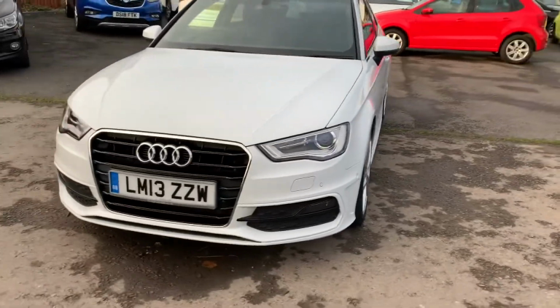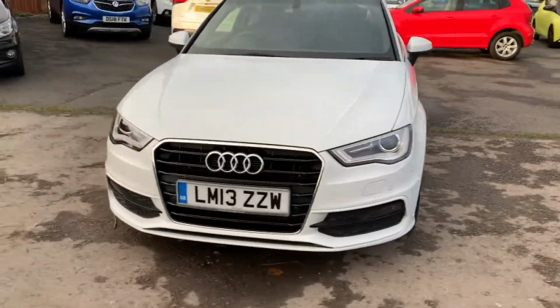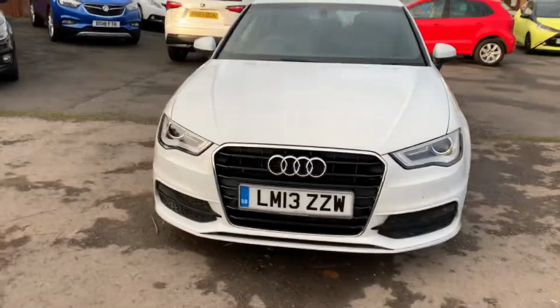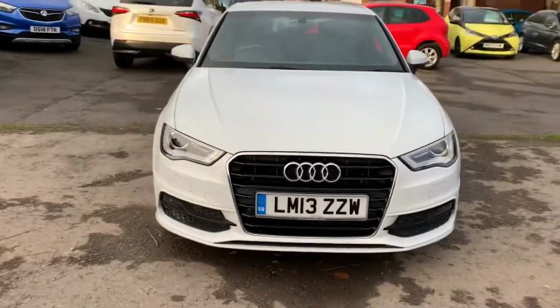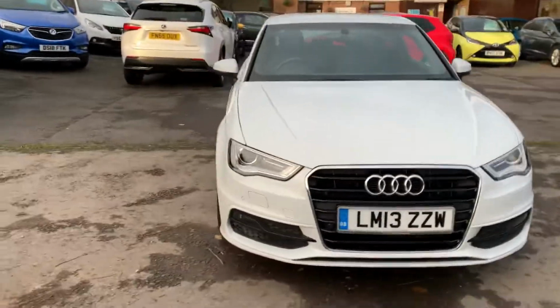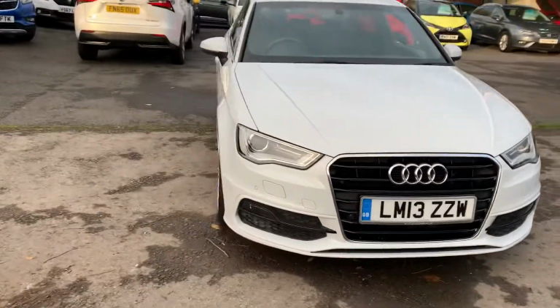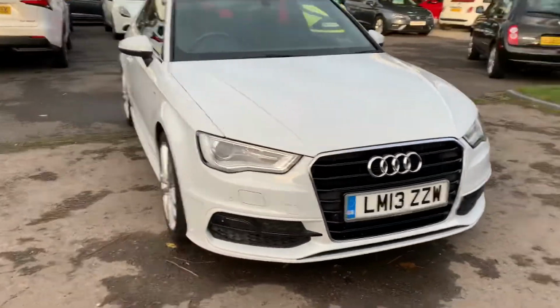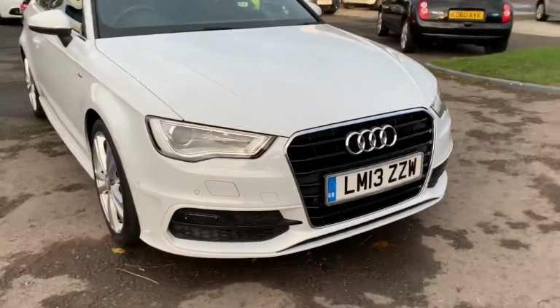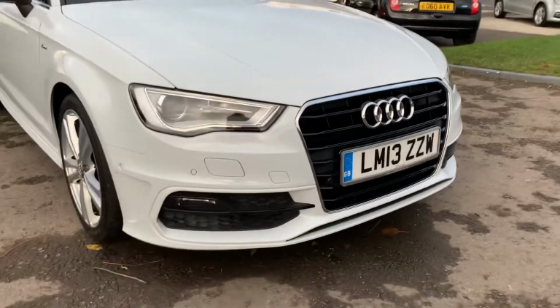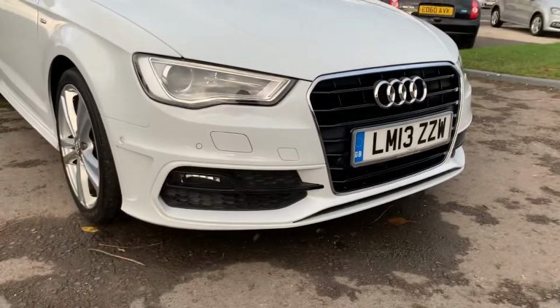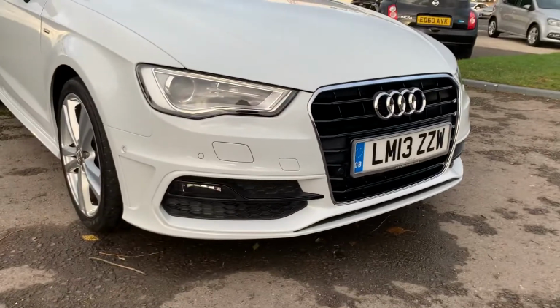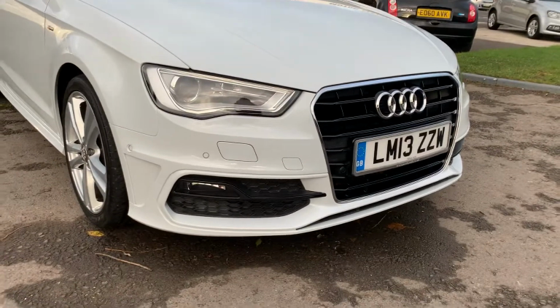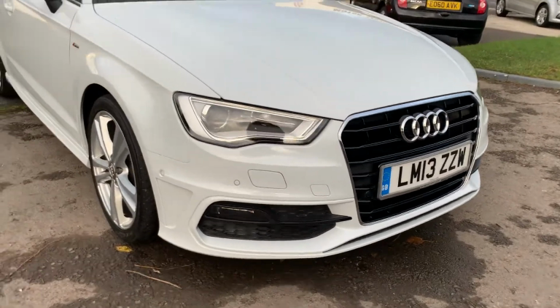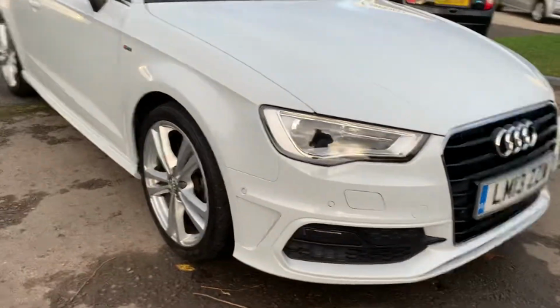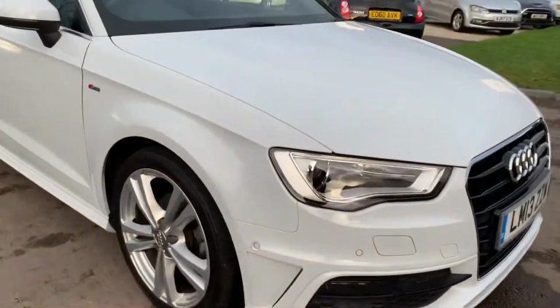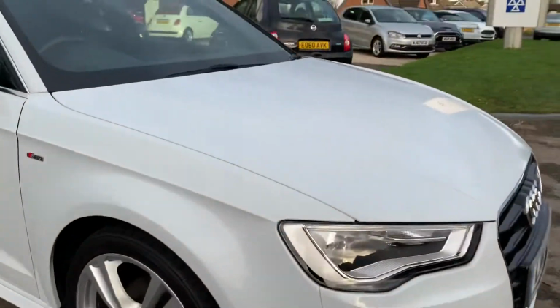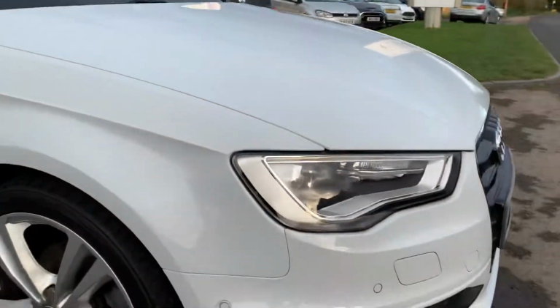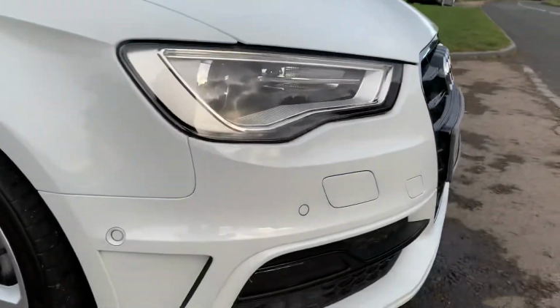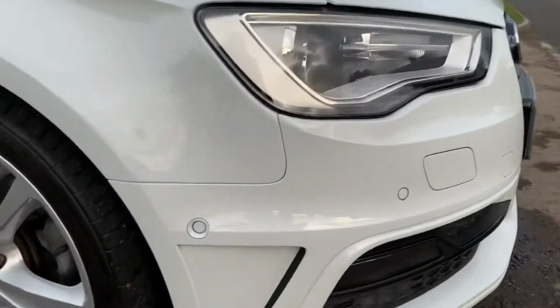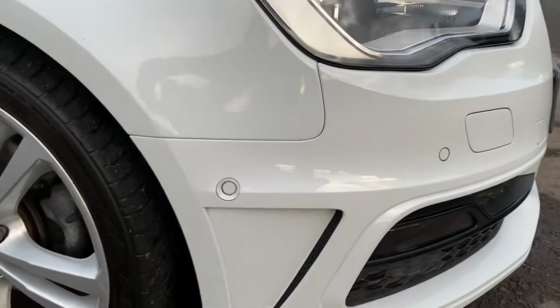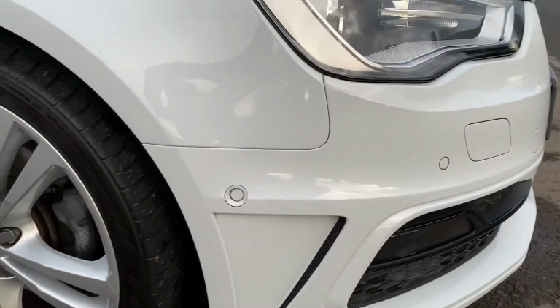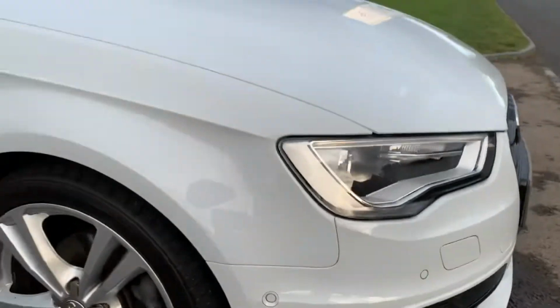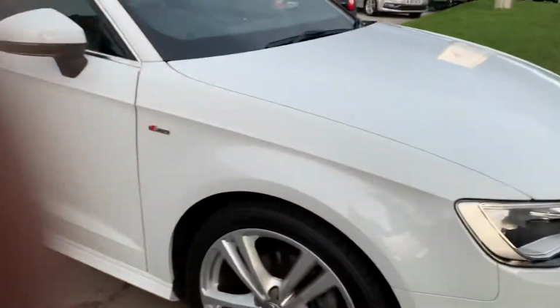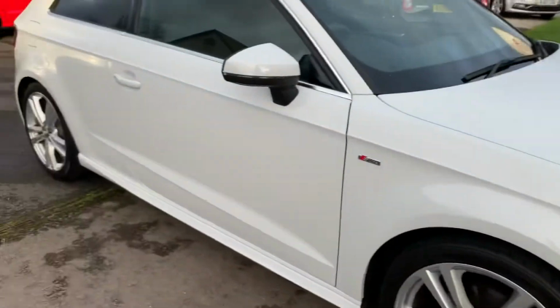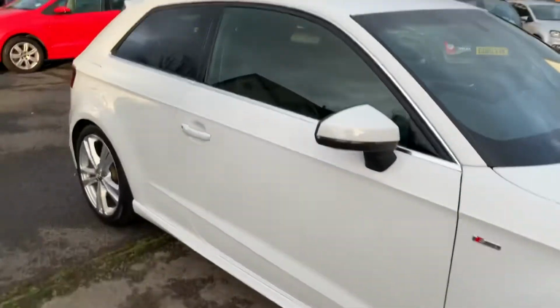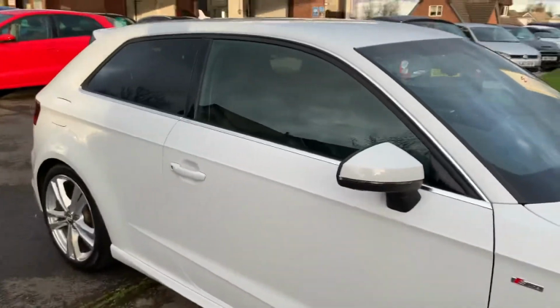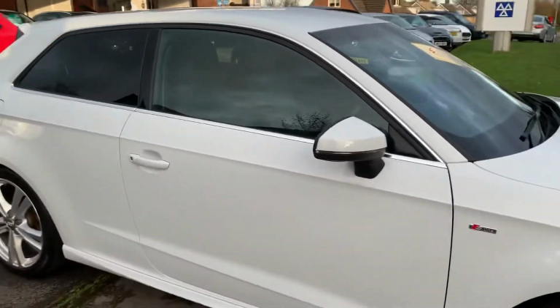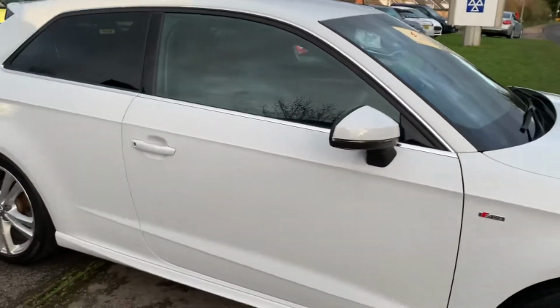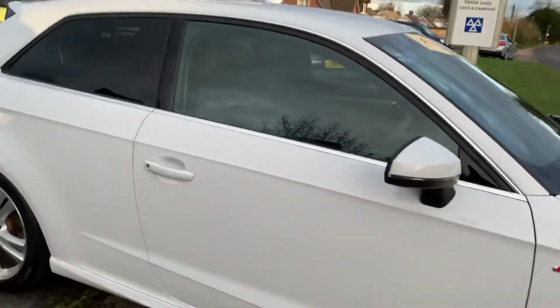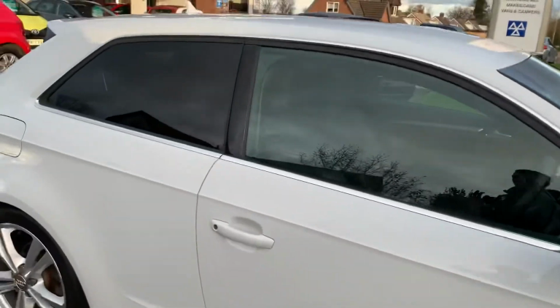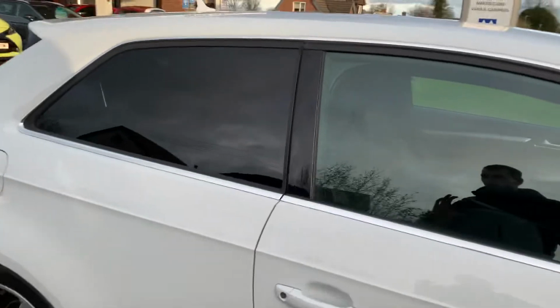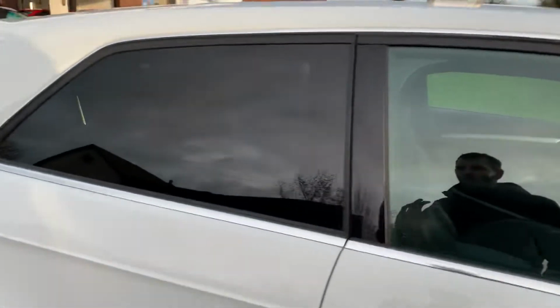Lovely car to drive, so quiet, so smooth. You've got the front spot lights — these are your sensors. Normally it's just the front, but it's got the side as well, which gives it what they call park assist, so it will do a parallel park for you.